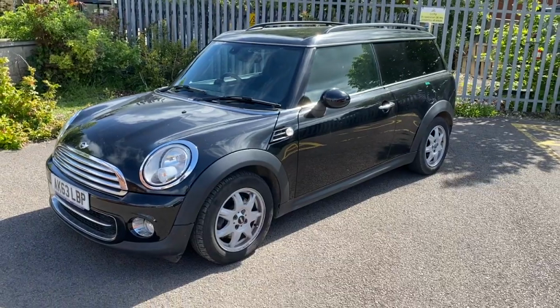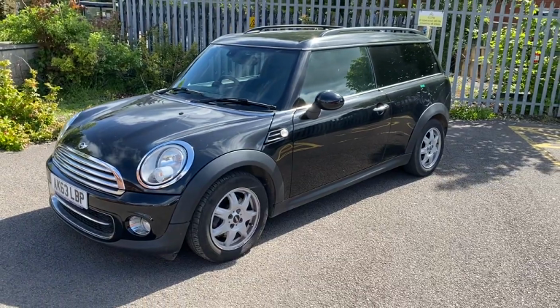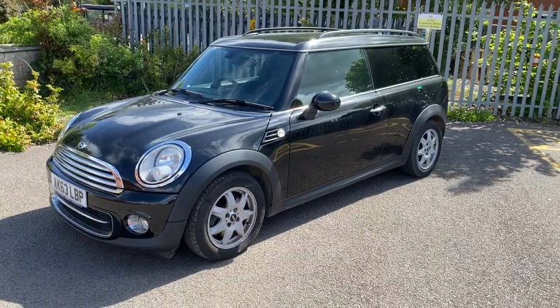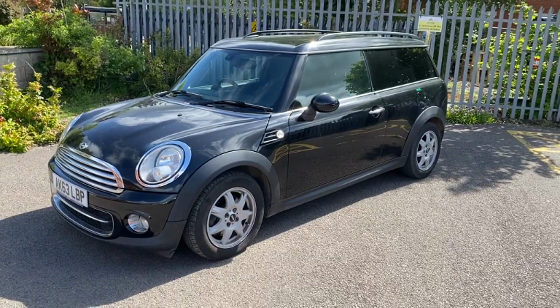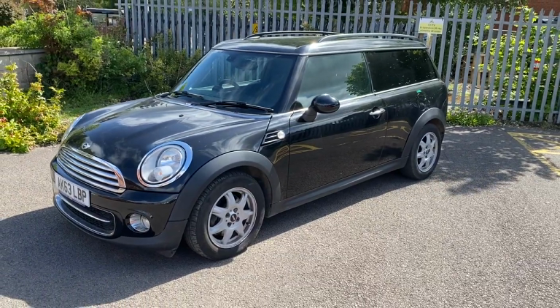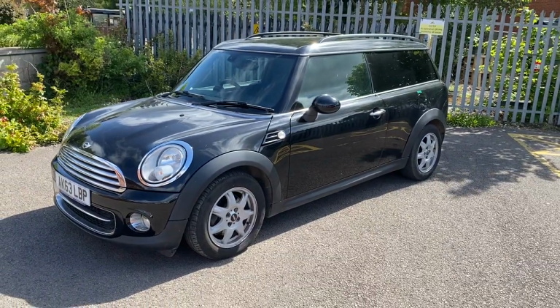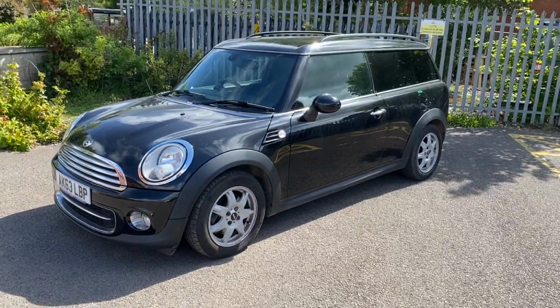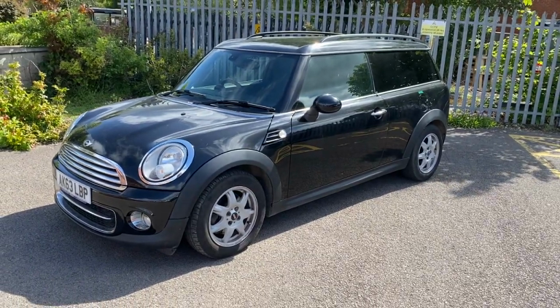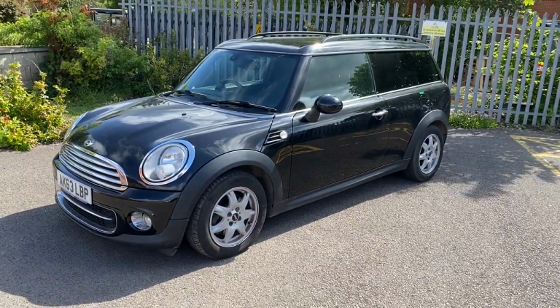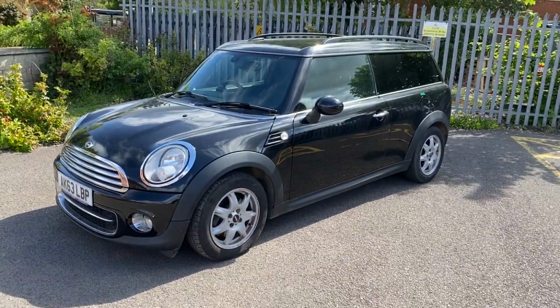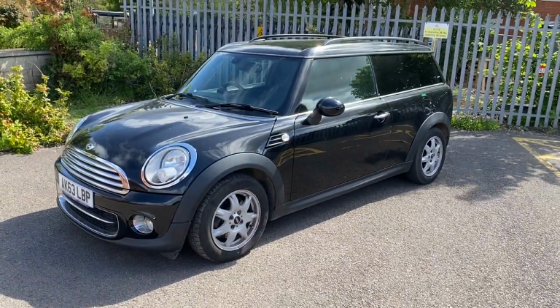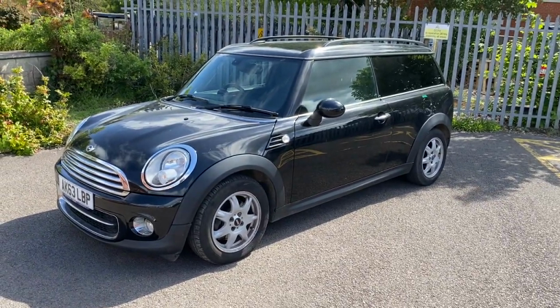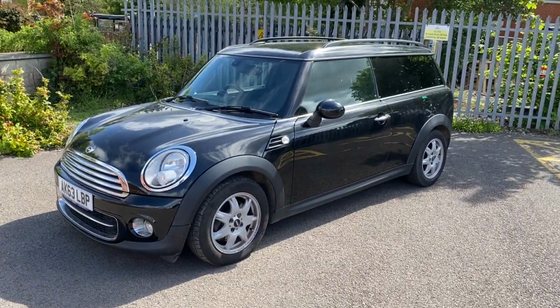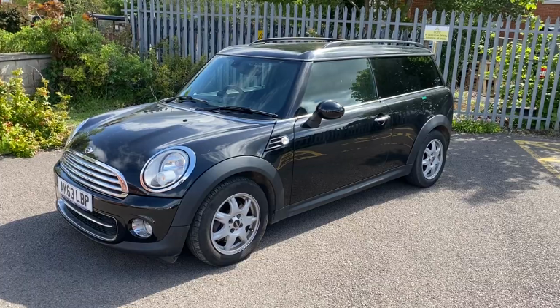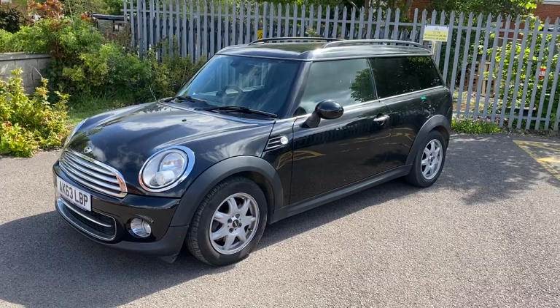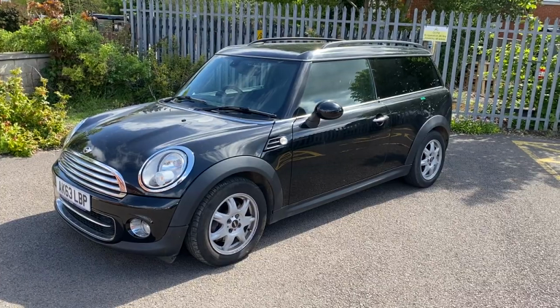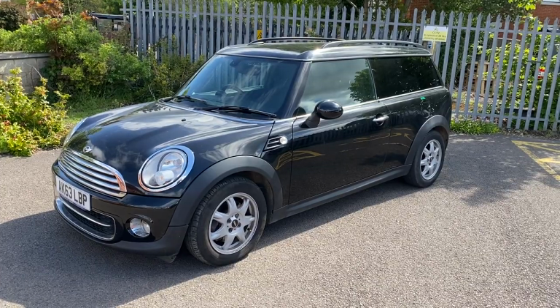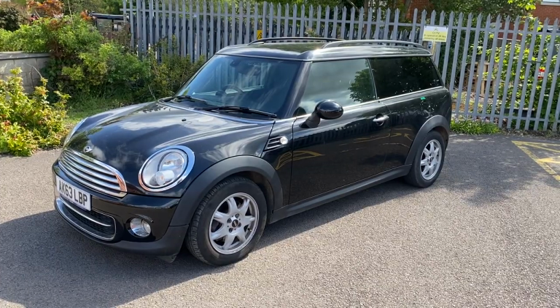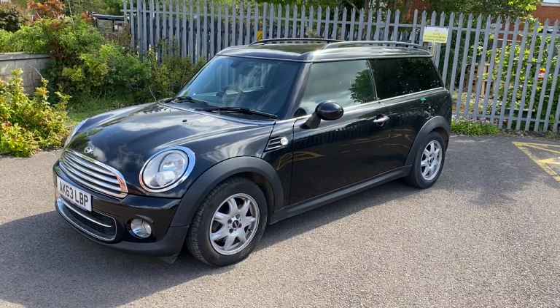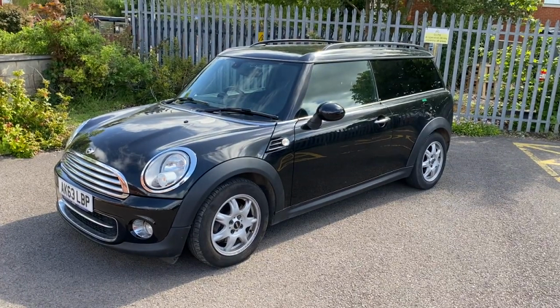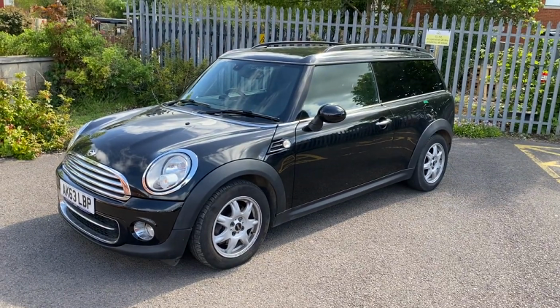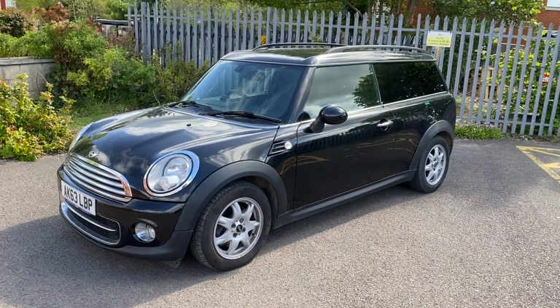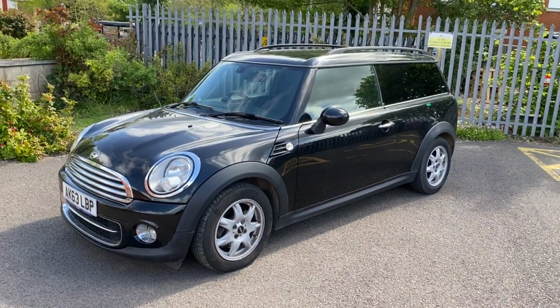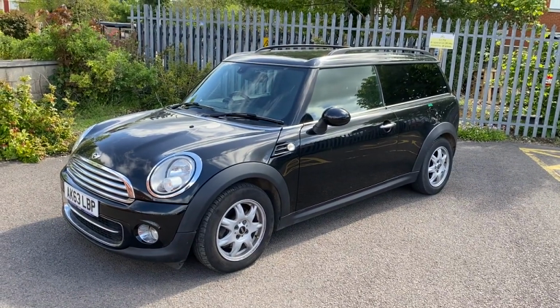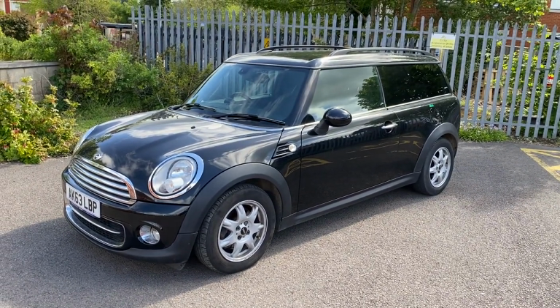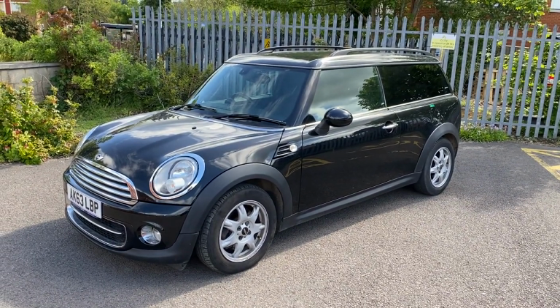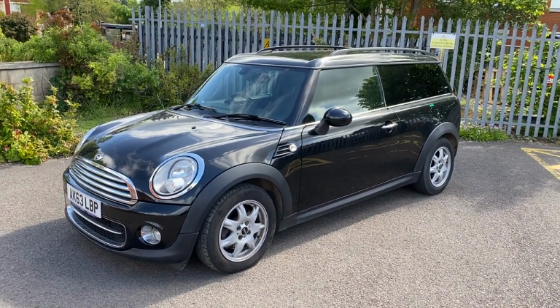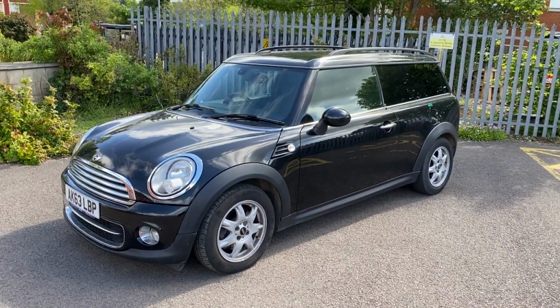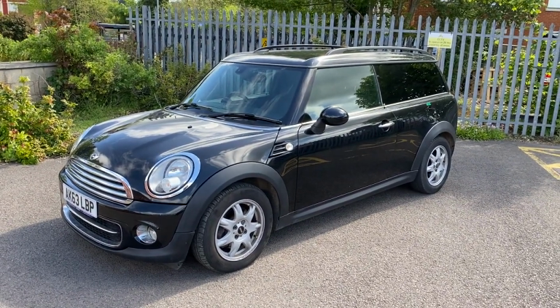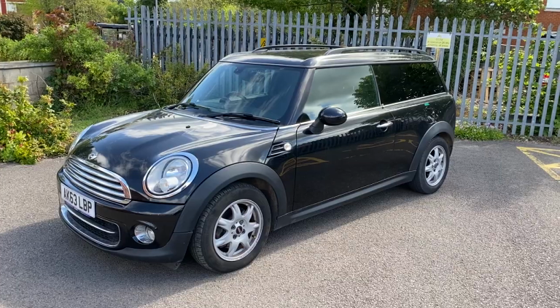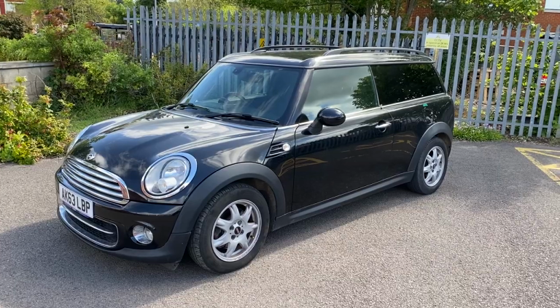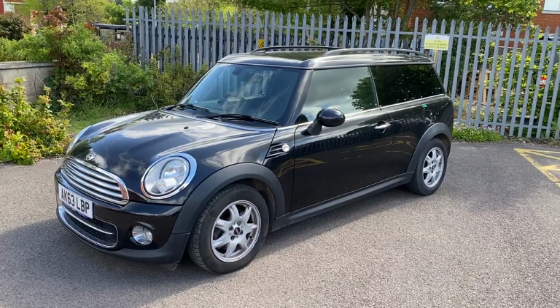Hi, good morning. It's Simon at Vans Today in Worcester. I'm going to give you a quick video walk-around of this pretty cool Mini Cooper 1.6 Club Van that has arrived in with us.